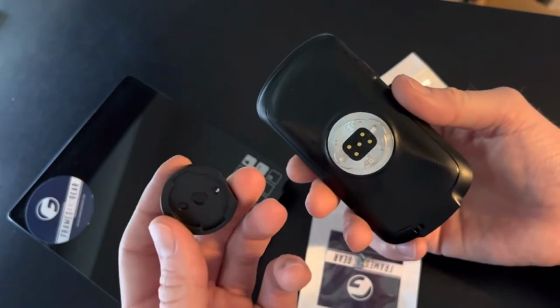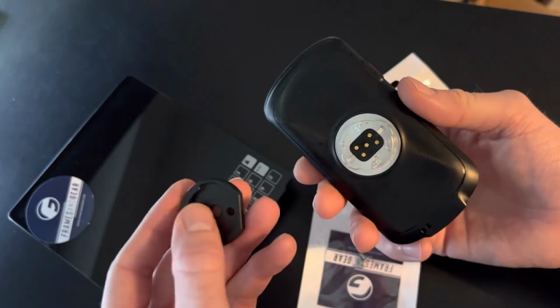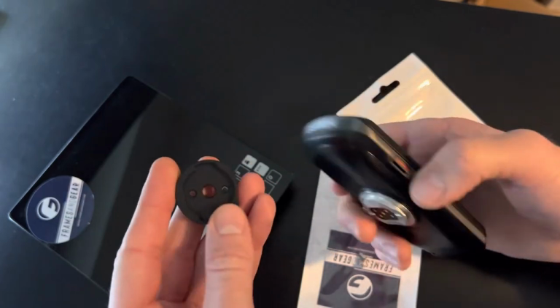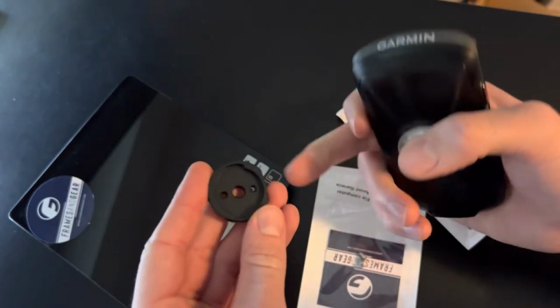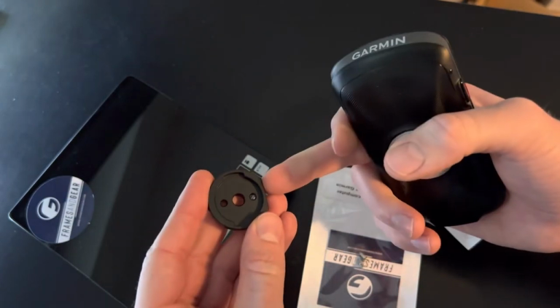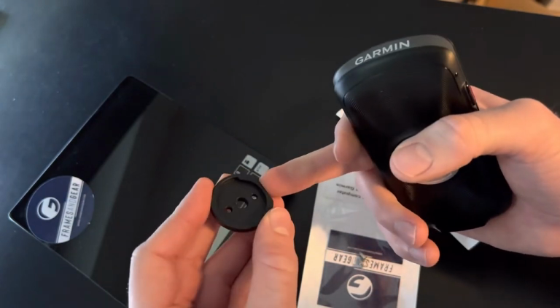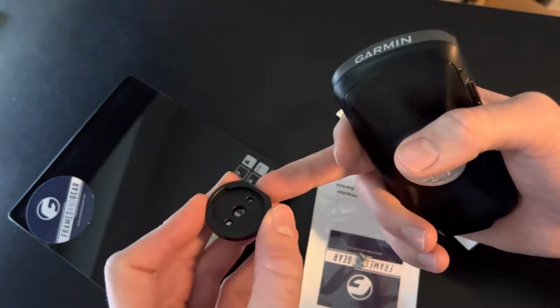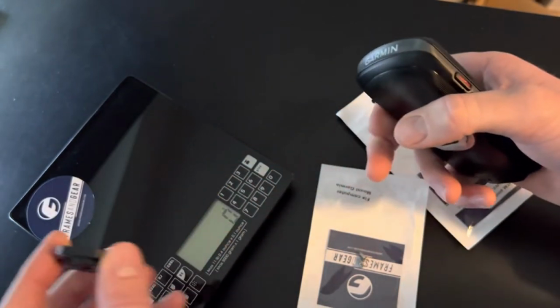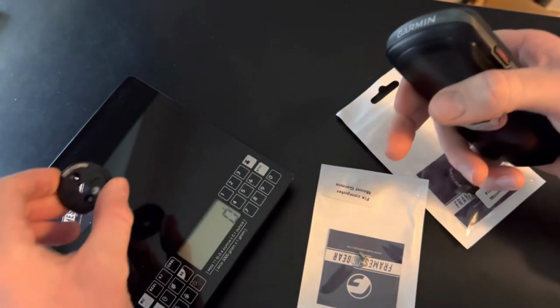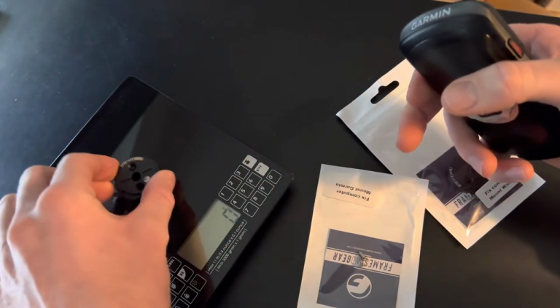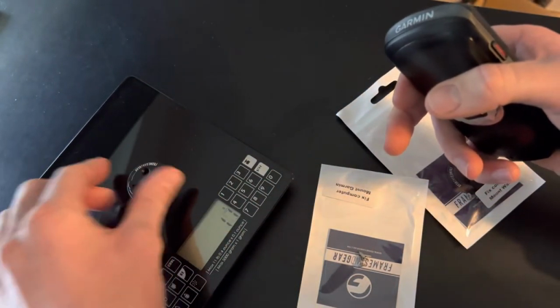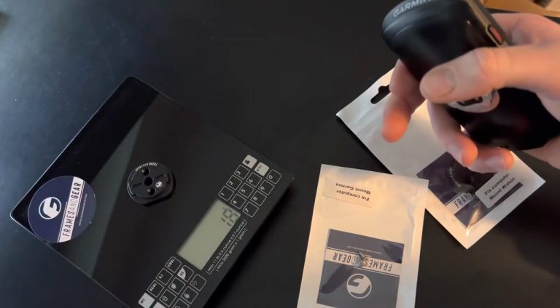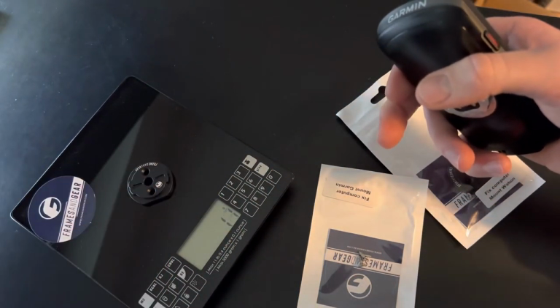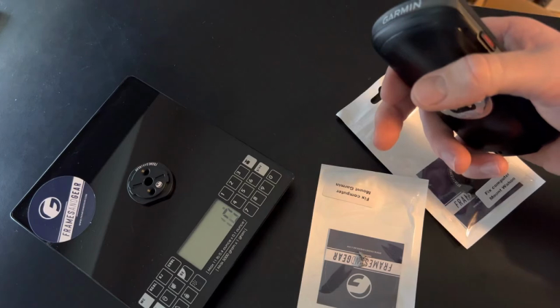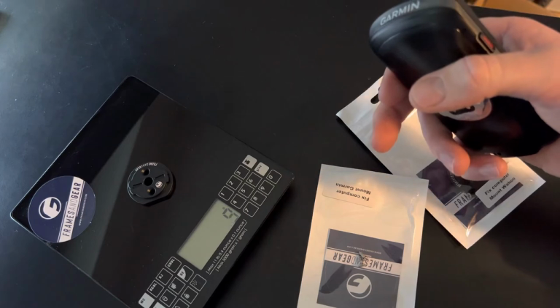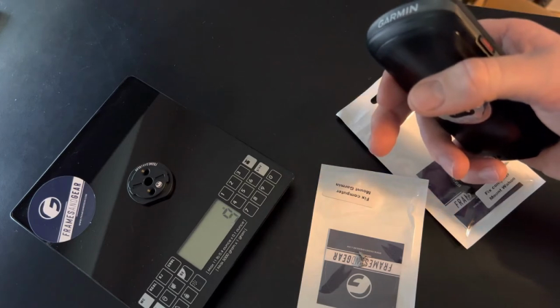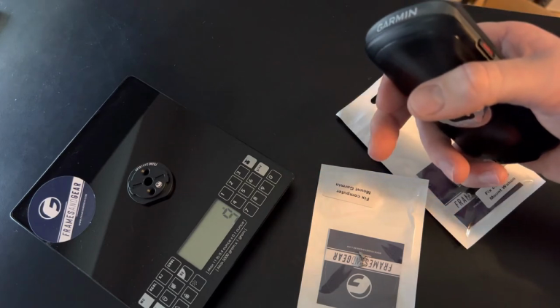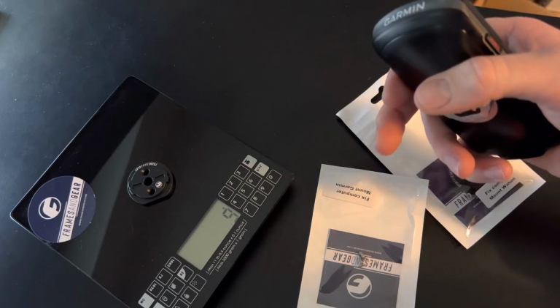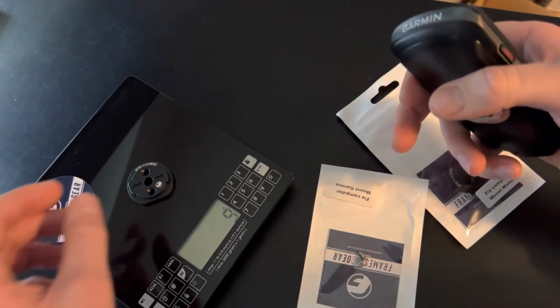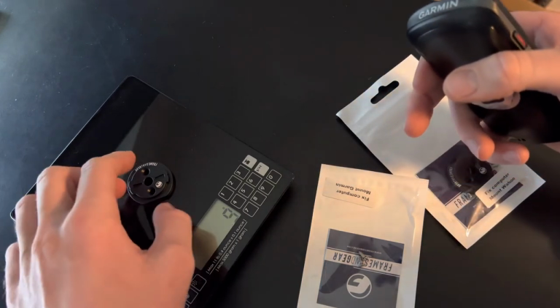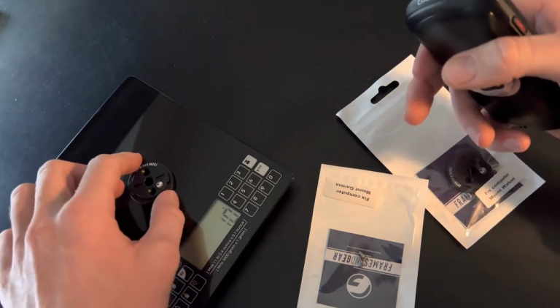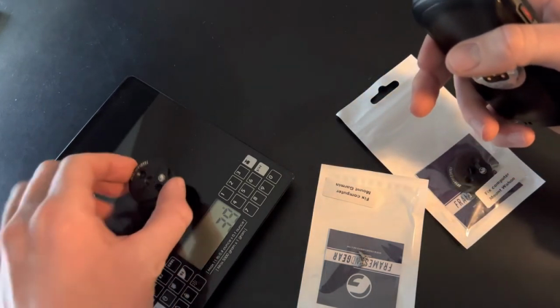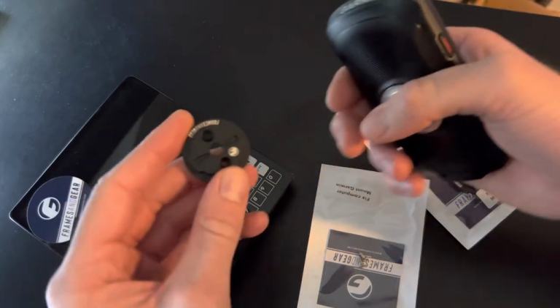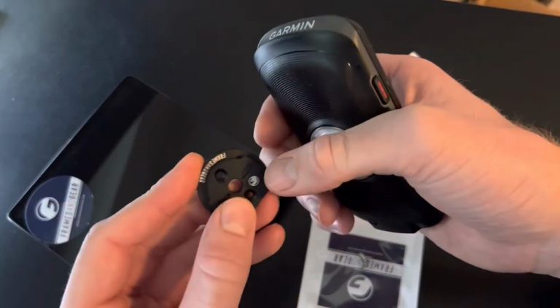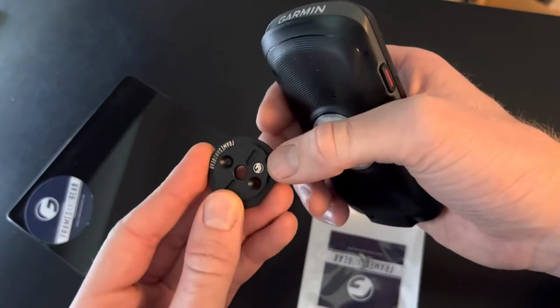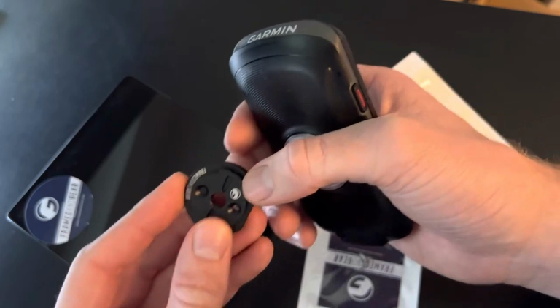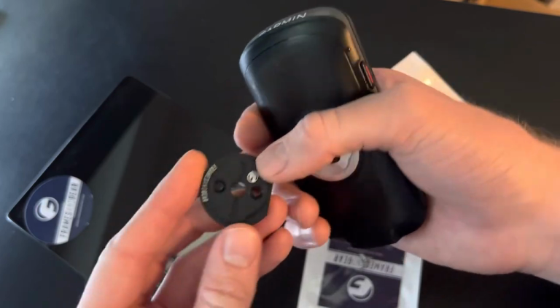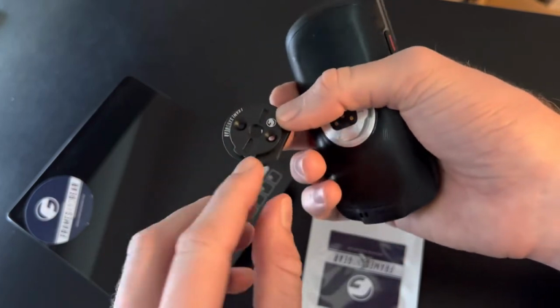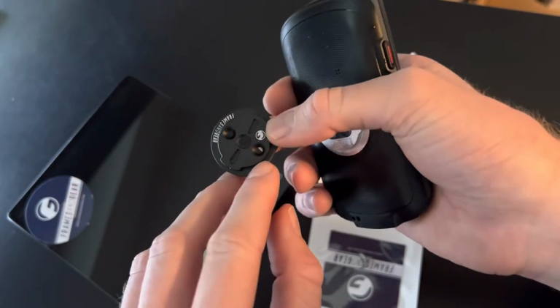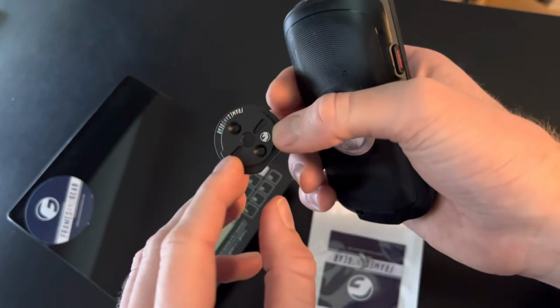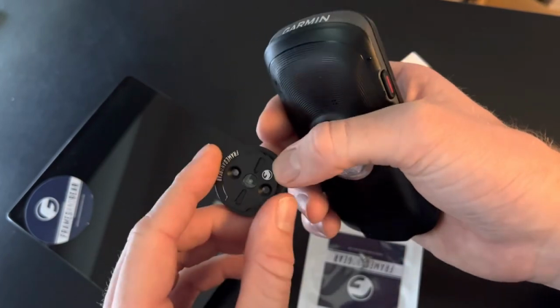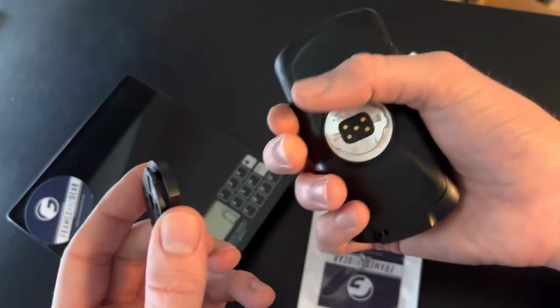We make them fully CNC cut aluminum, one piece. It weighs almost nothing — 9 grams. And I think that extra weight is well worth it because now it's a super, super strong fitting, as you can see.